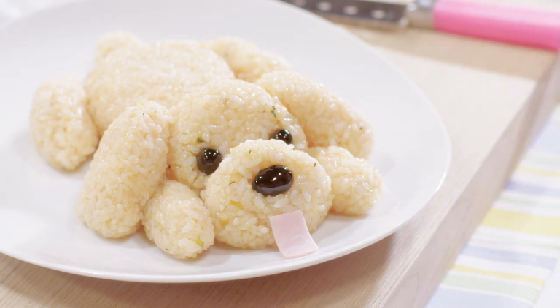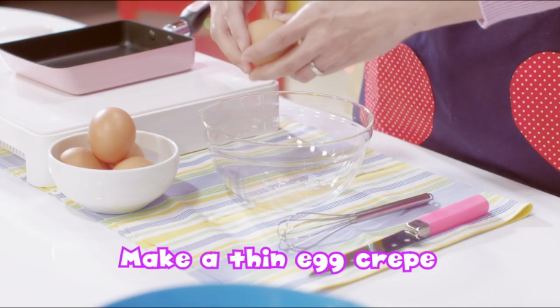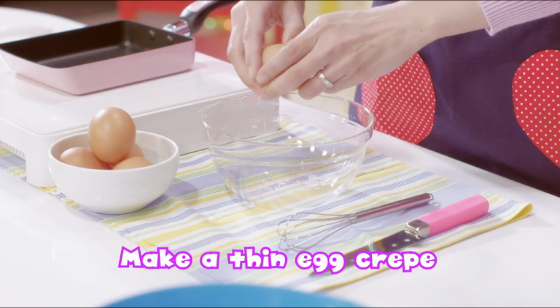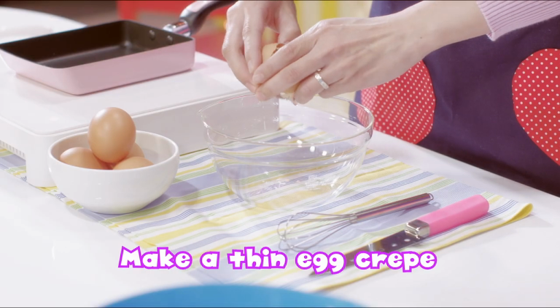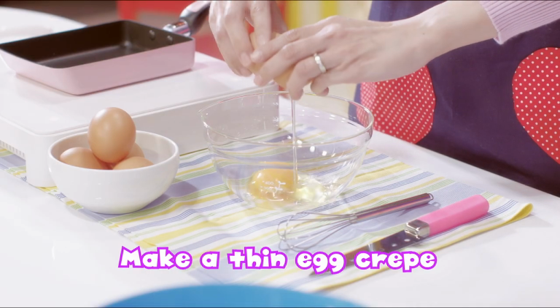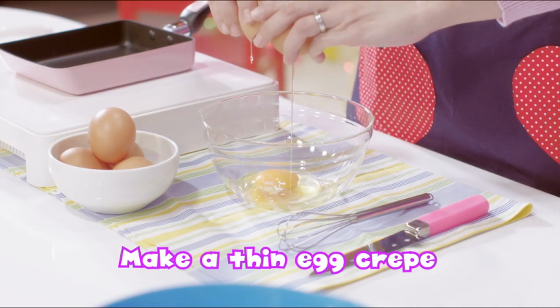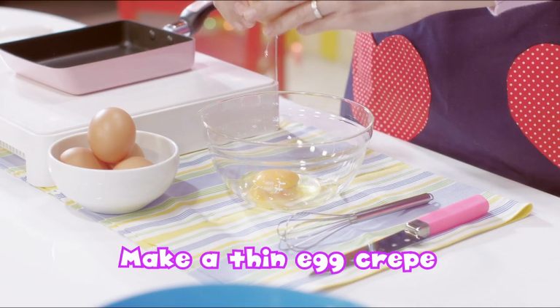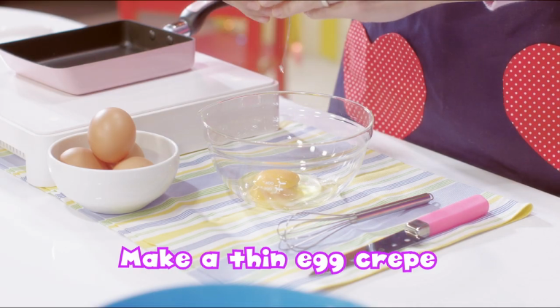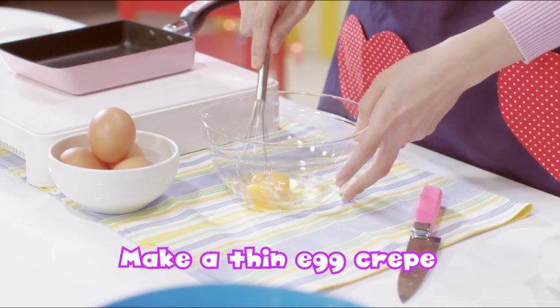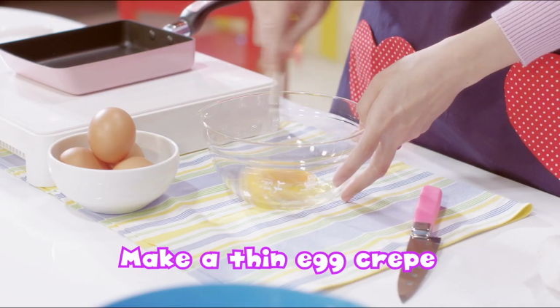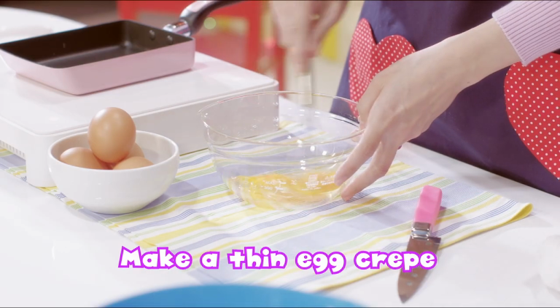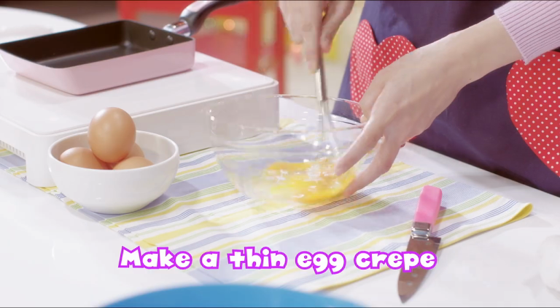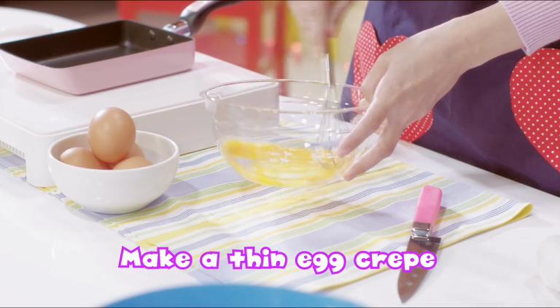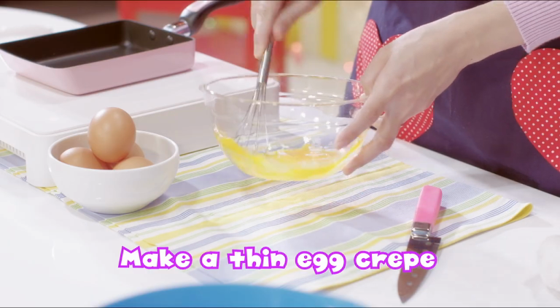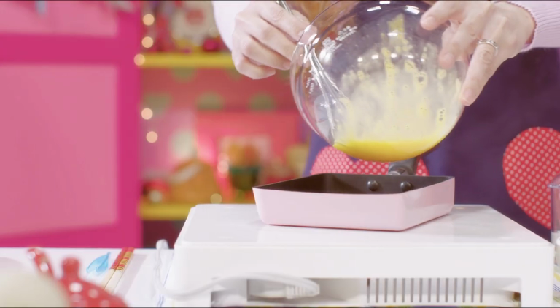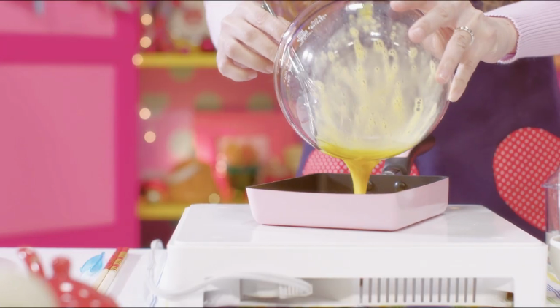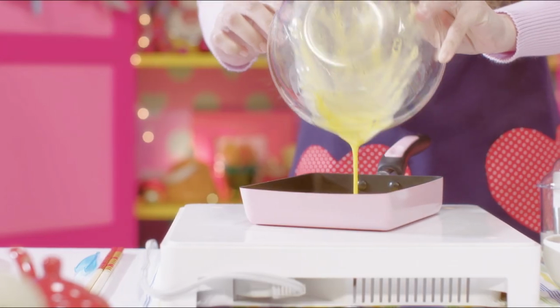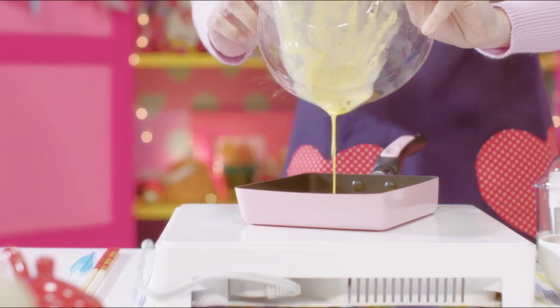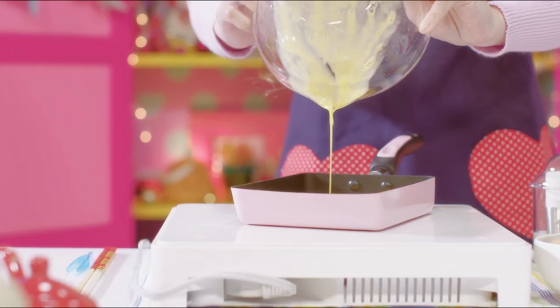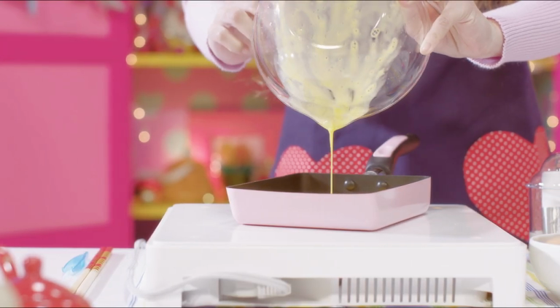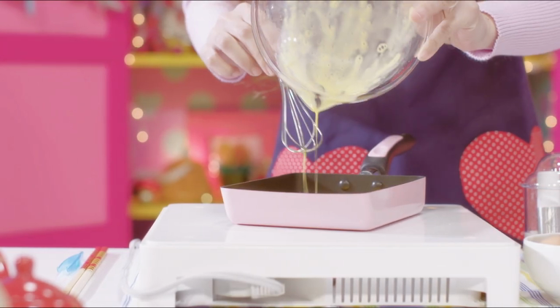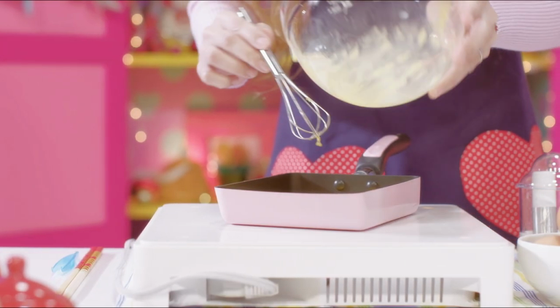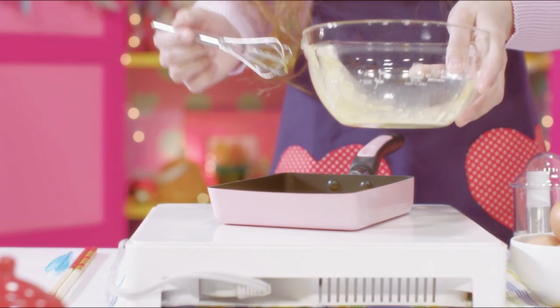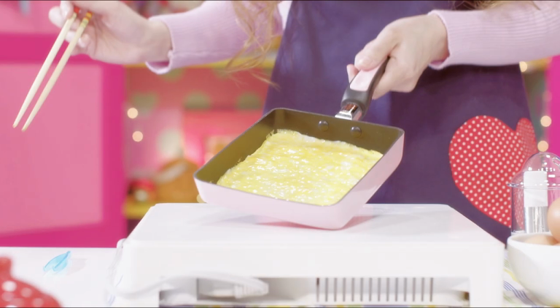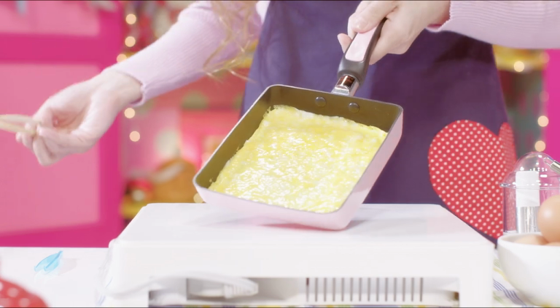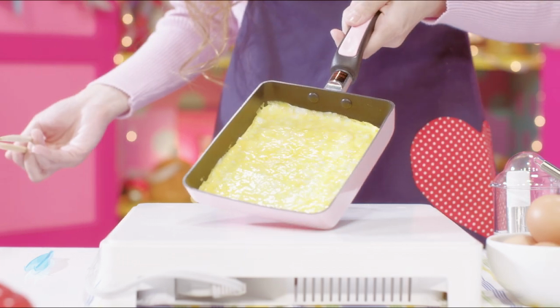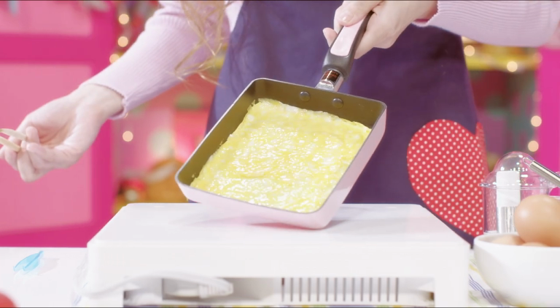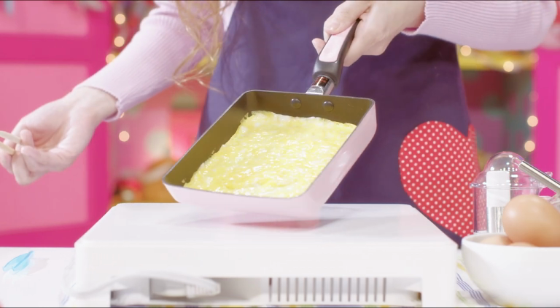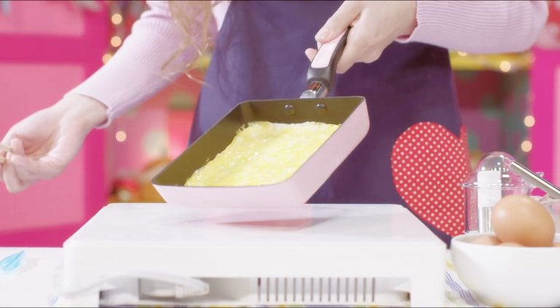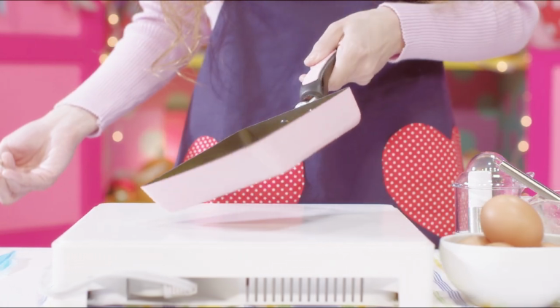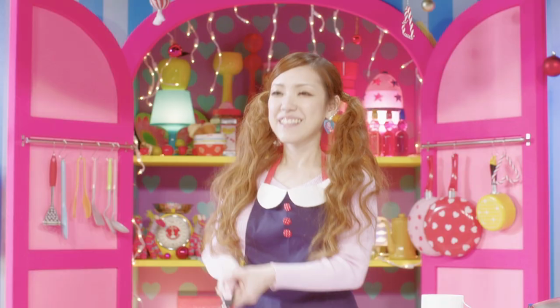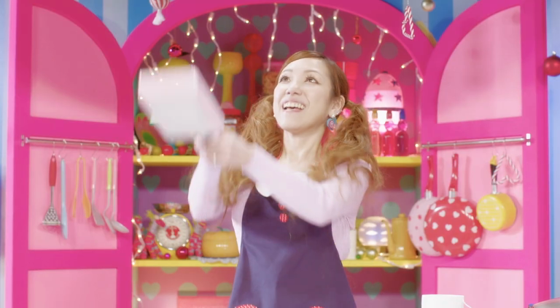Make a thin egg crepe. Put it over the dog.